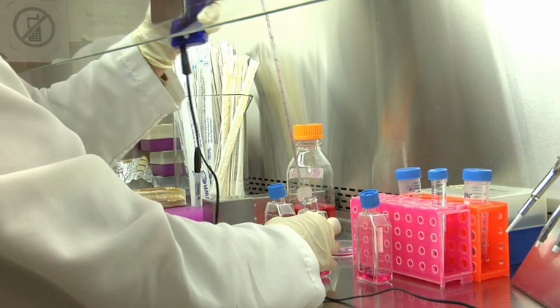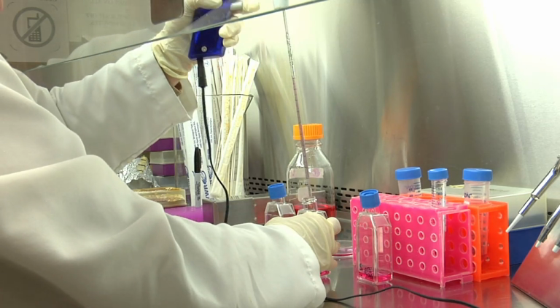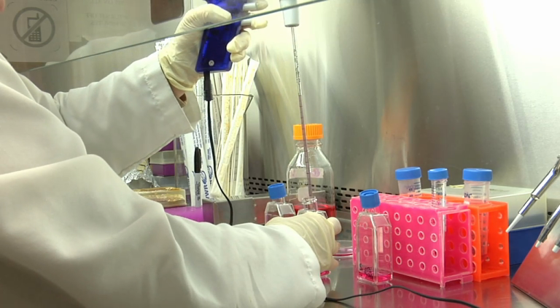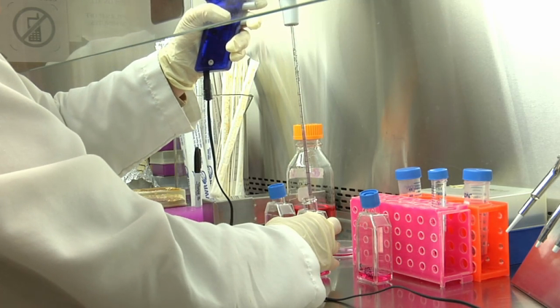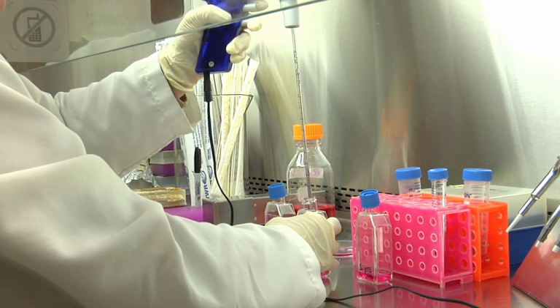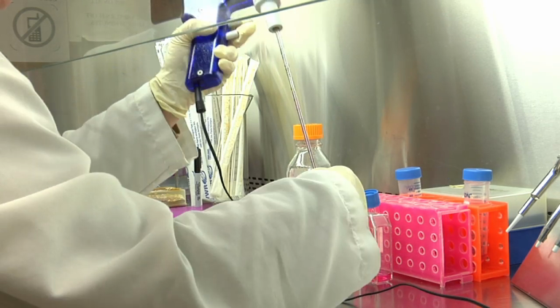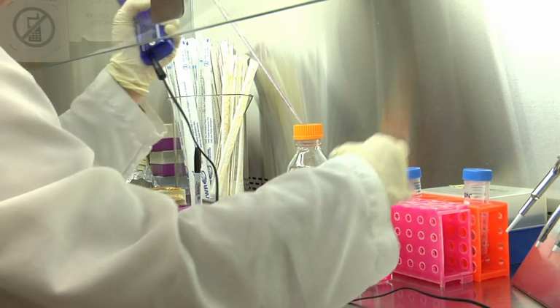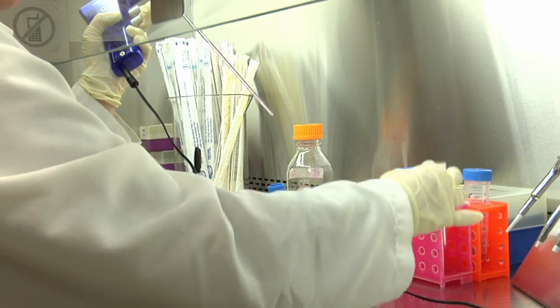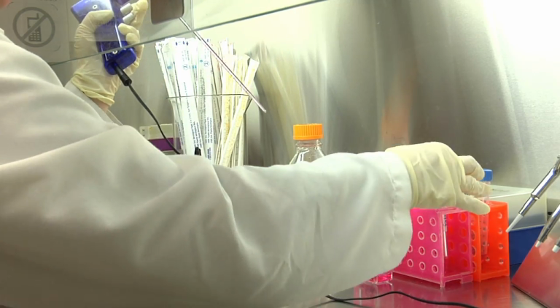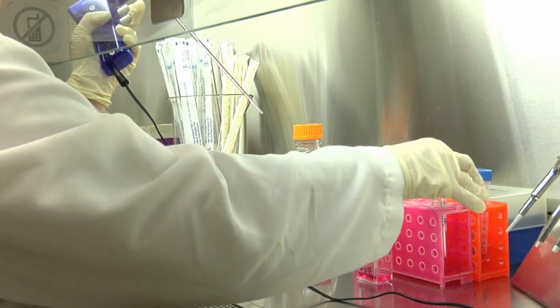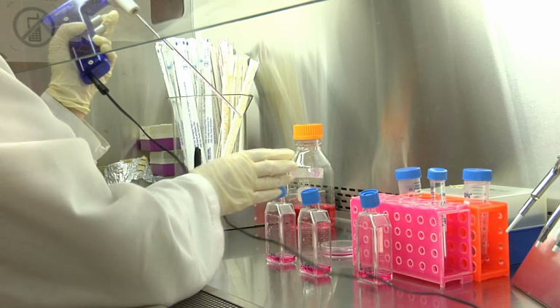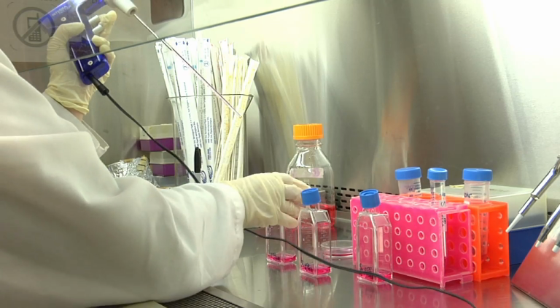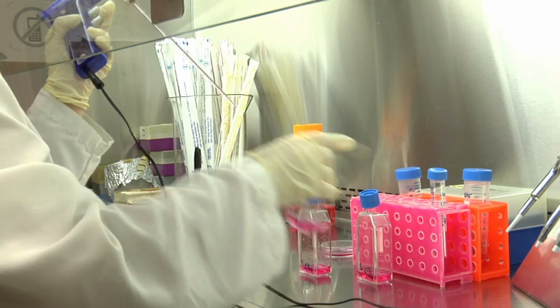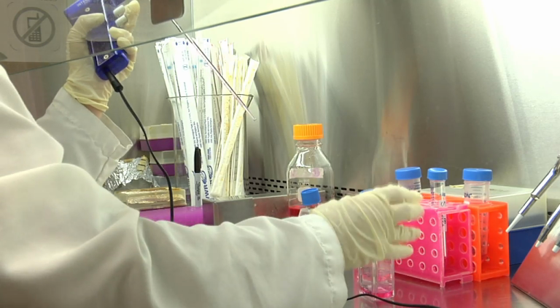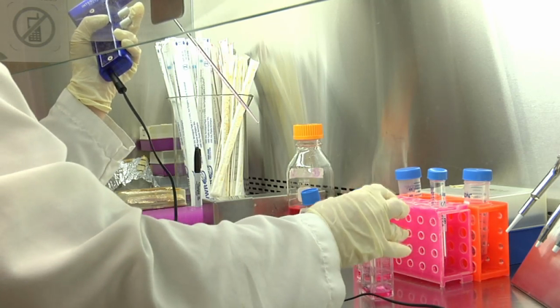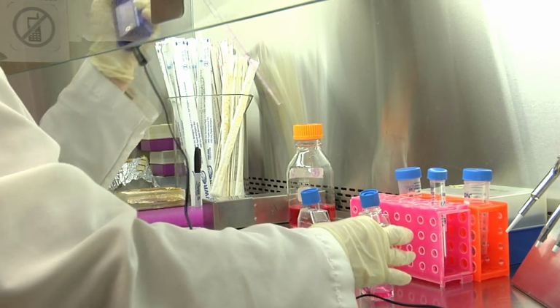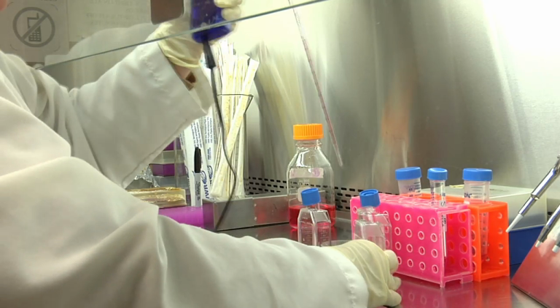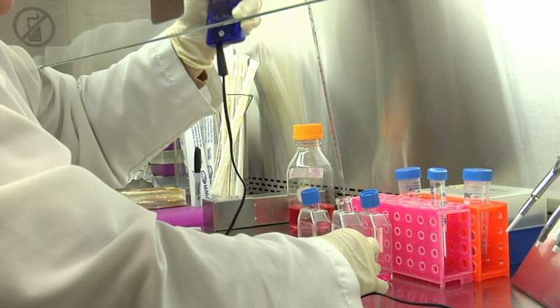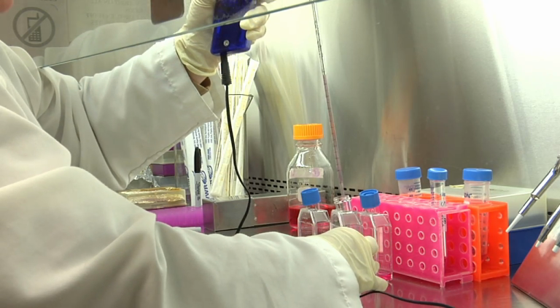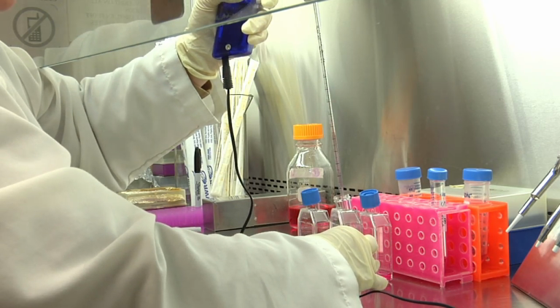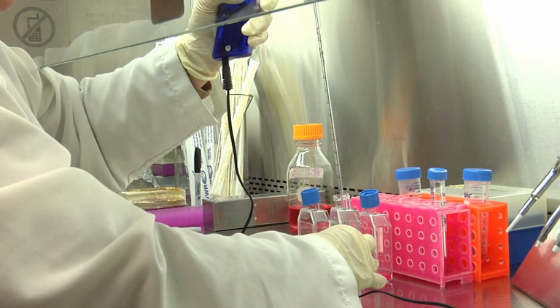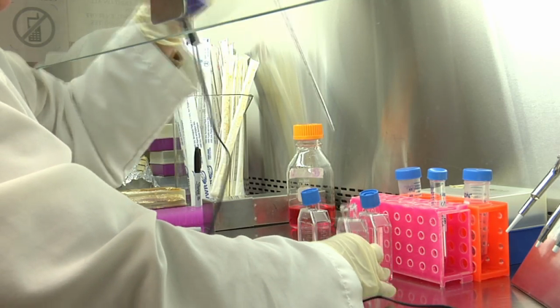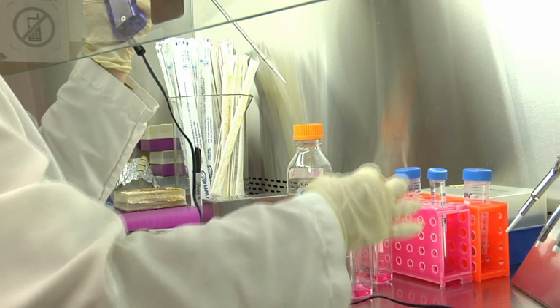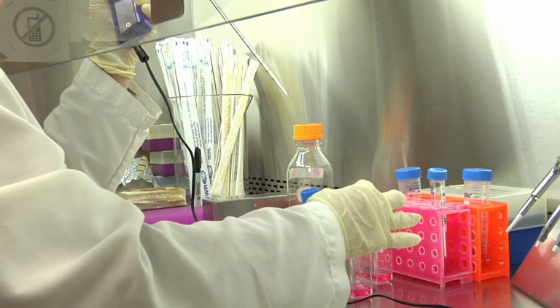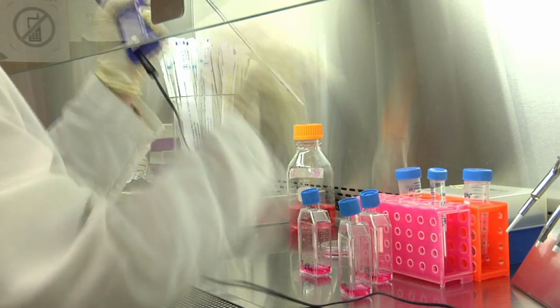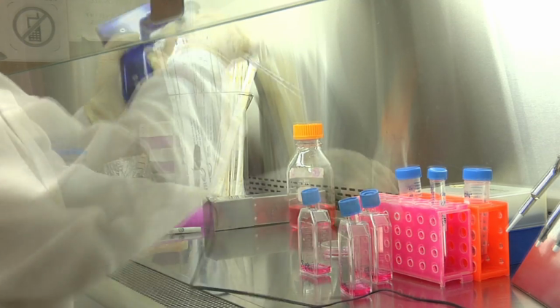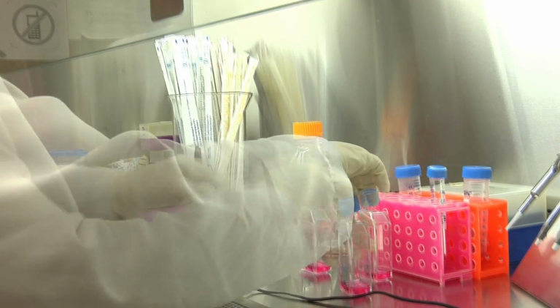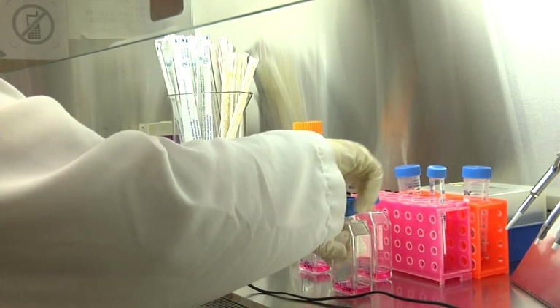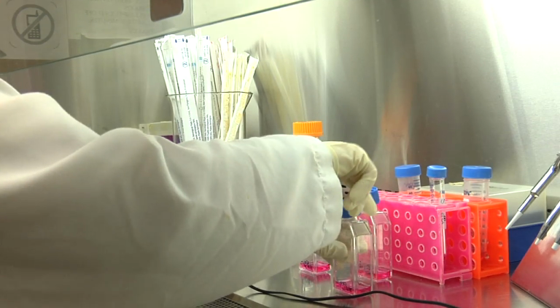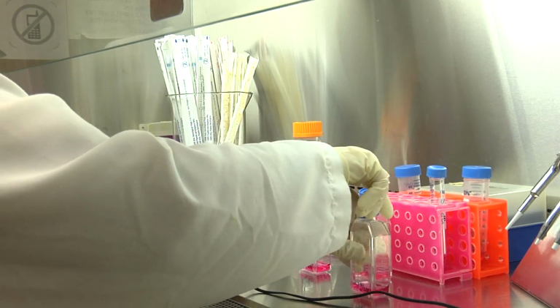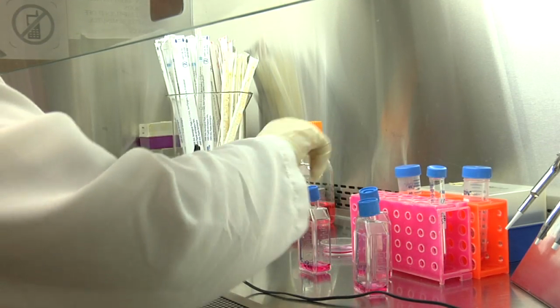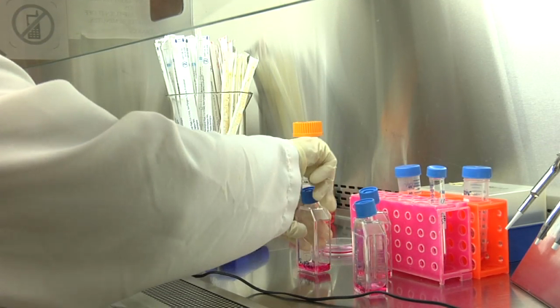You may use the same pipette for all the other flasks of the series as long as you are sure that you did not touch anything but the sterile liquid containing the cells with the pipette. If you are not sure, change the pipette.